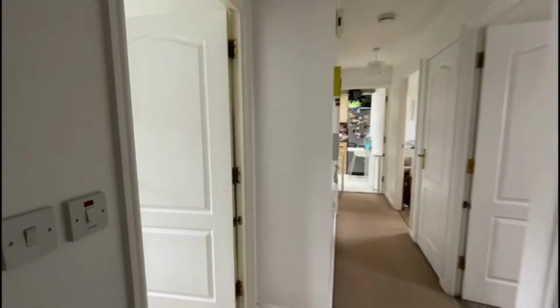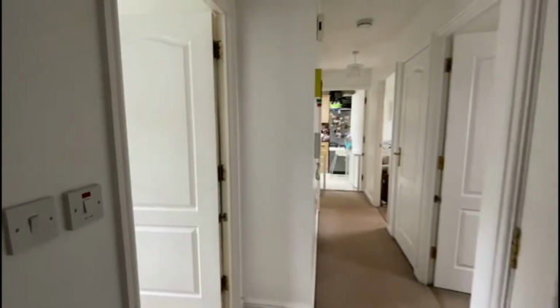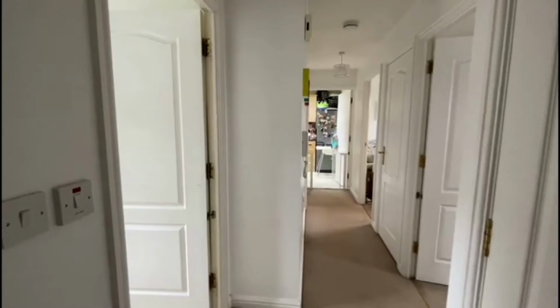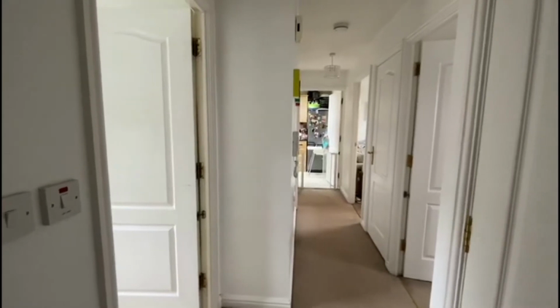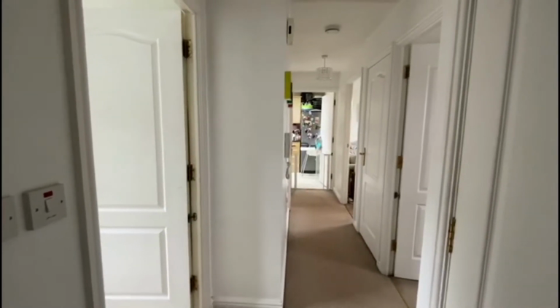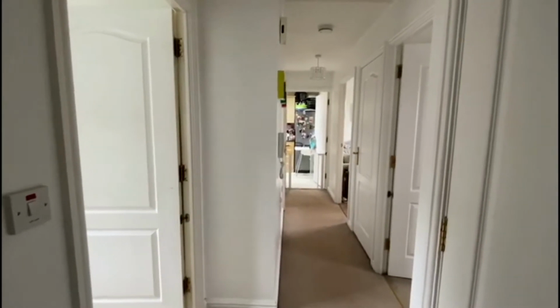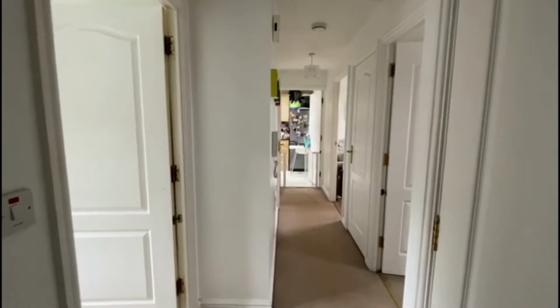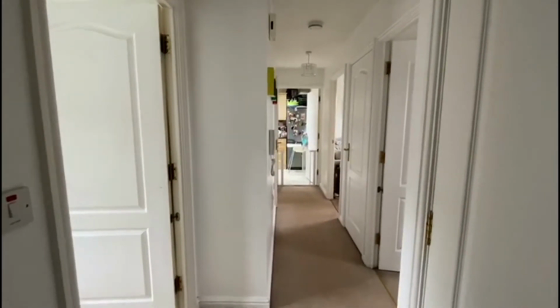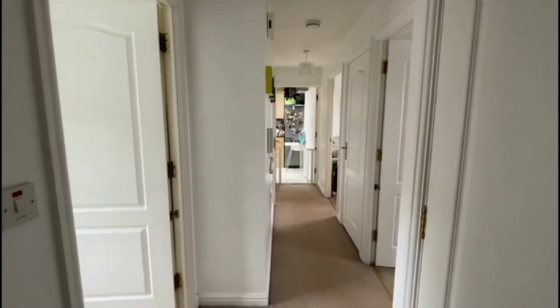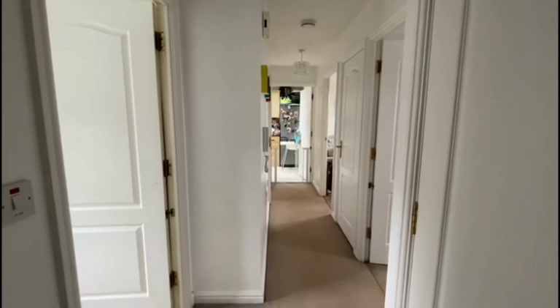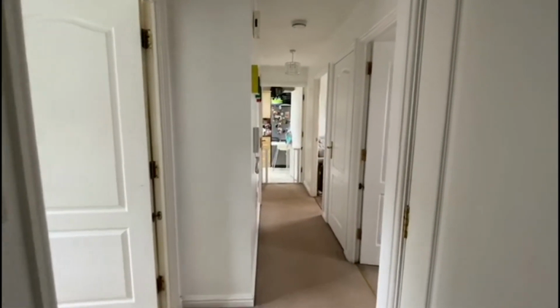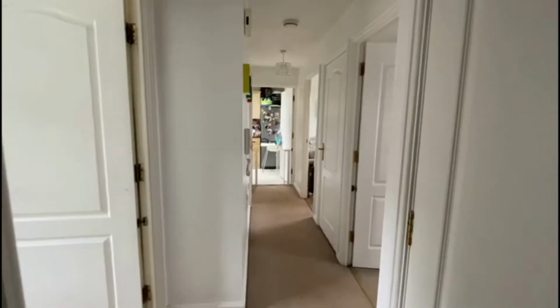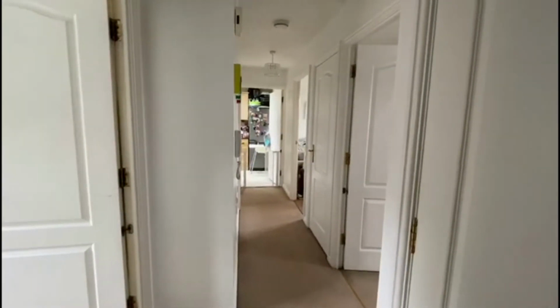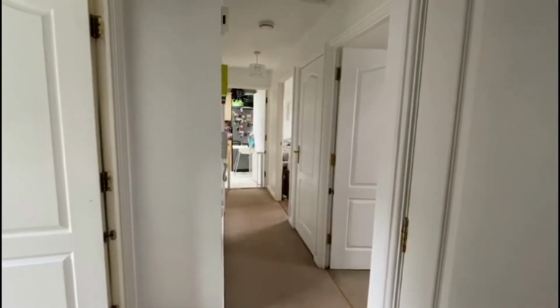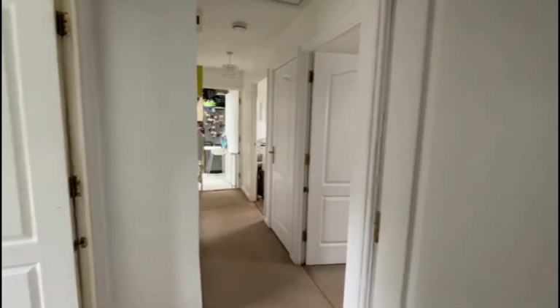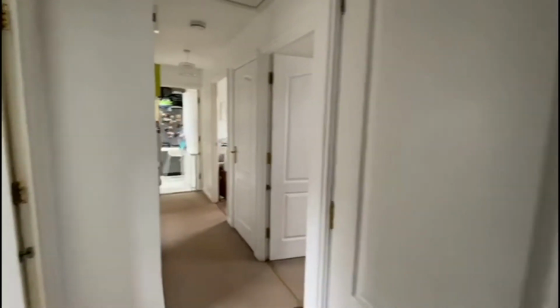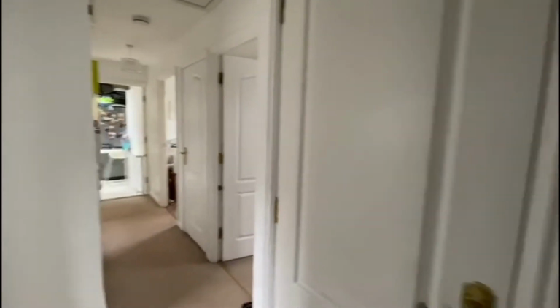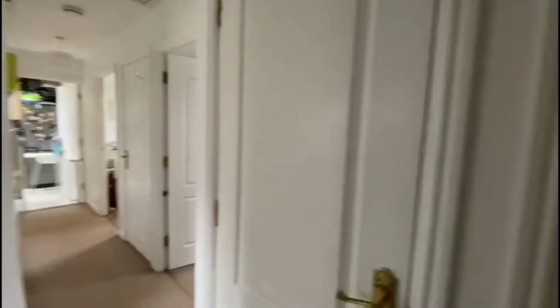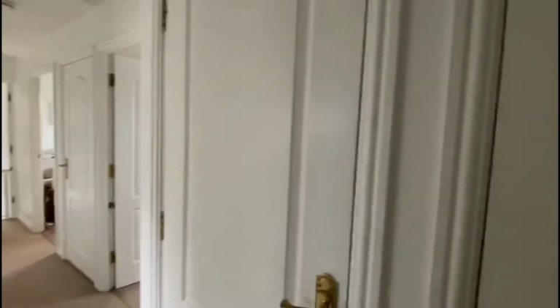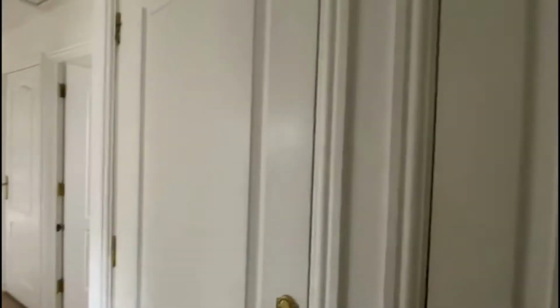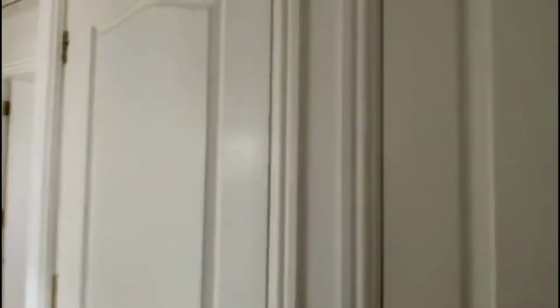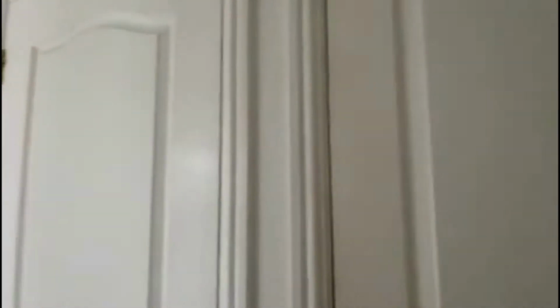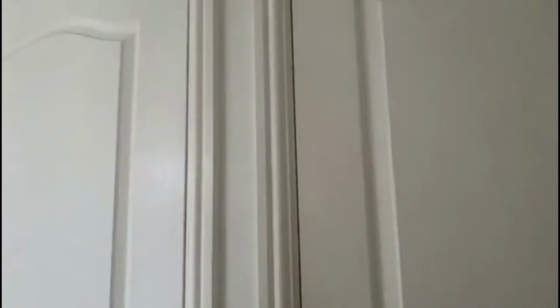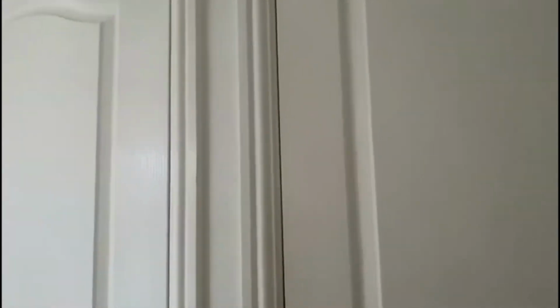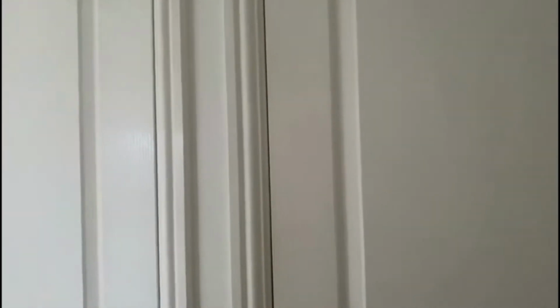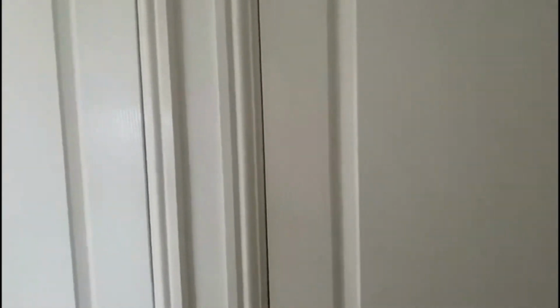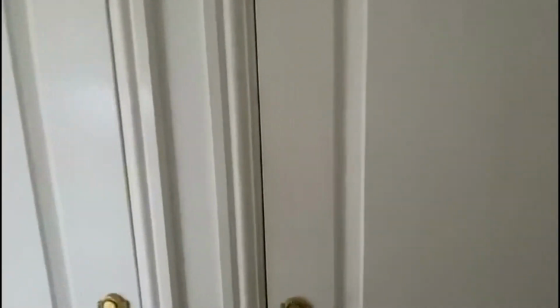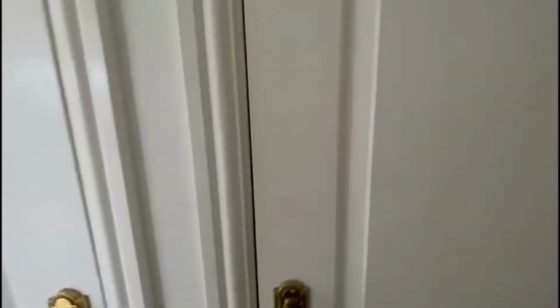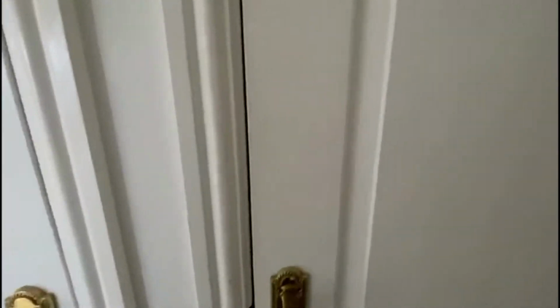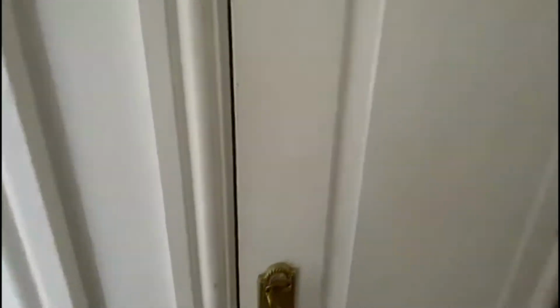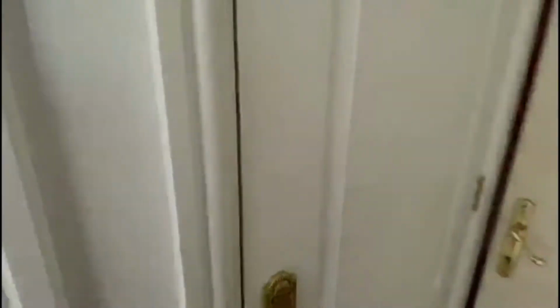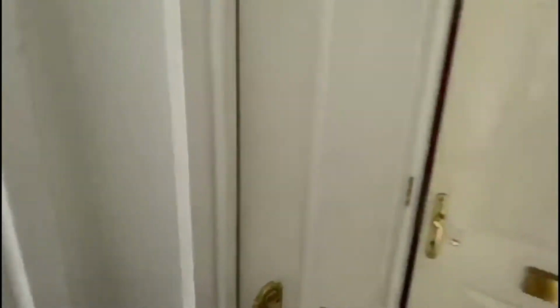This is a top floor flat on the second floor. As you come in, you have two big storage cupboards.